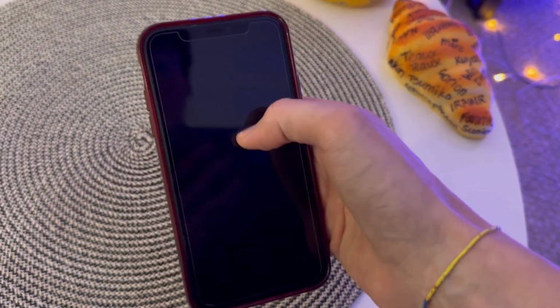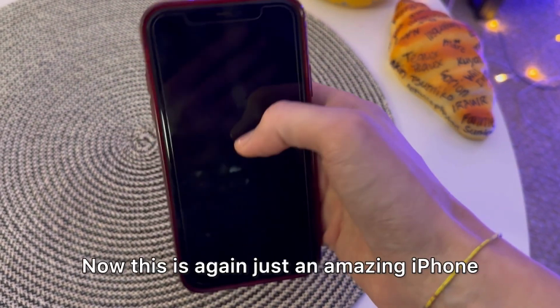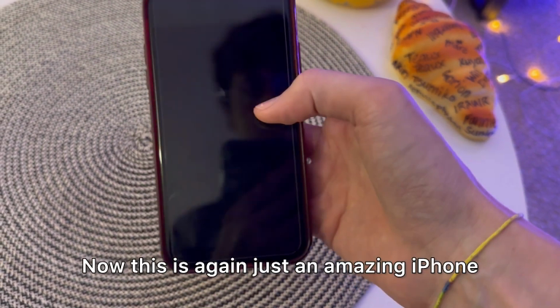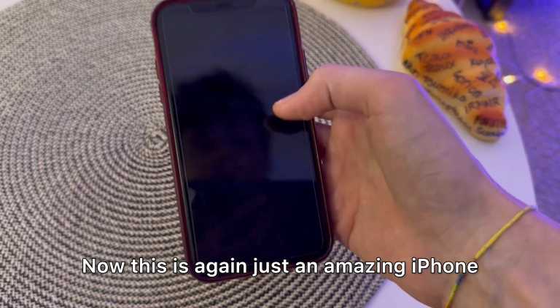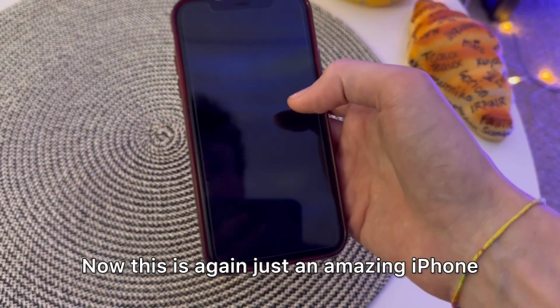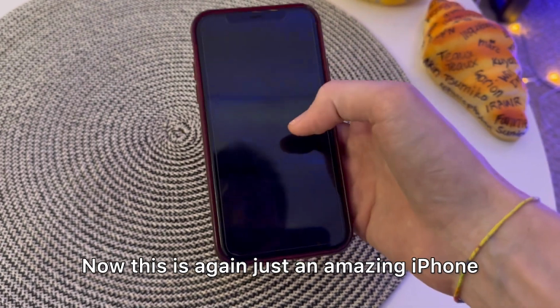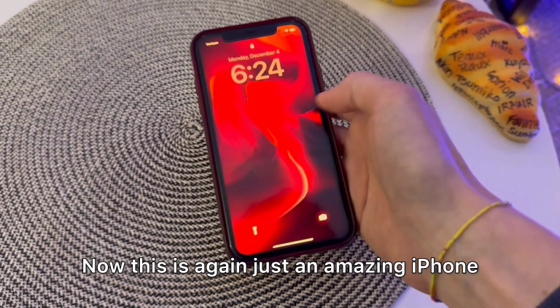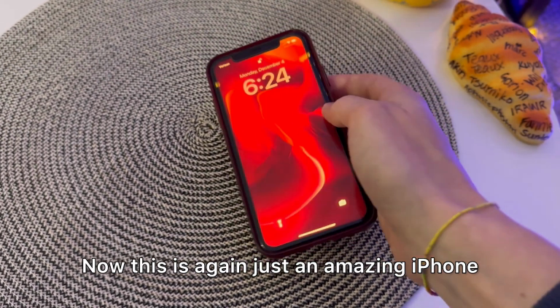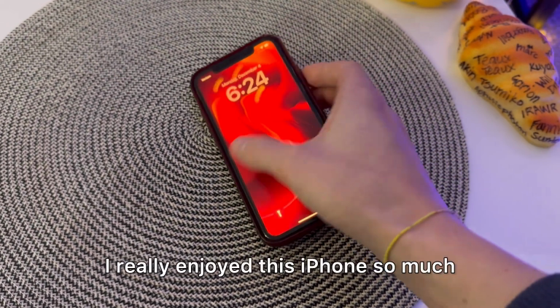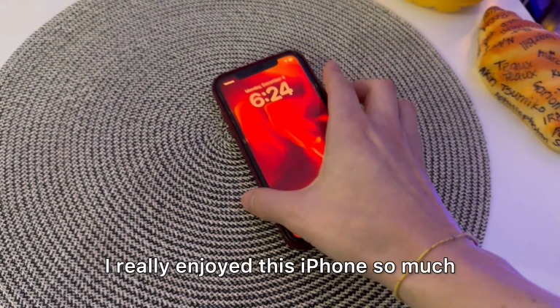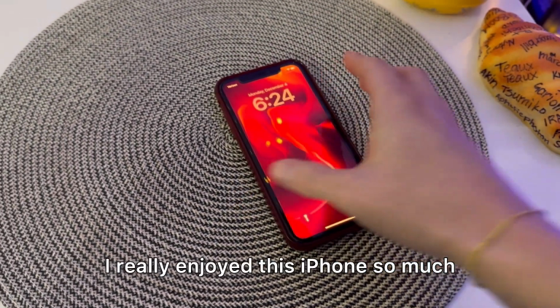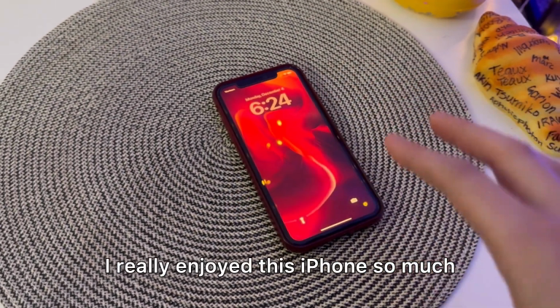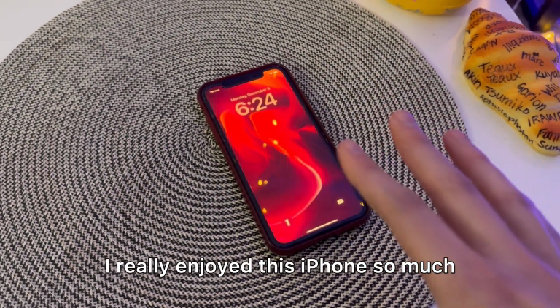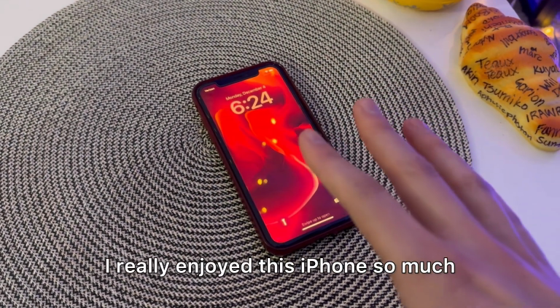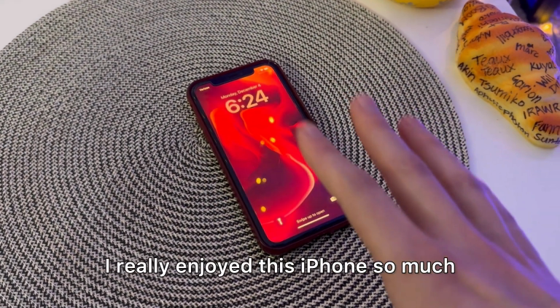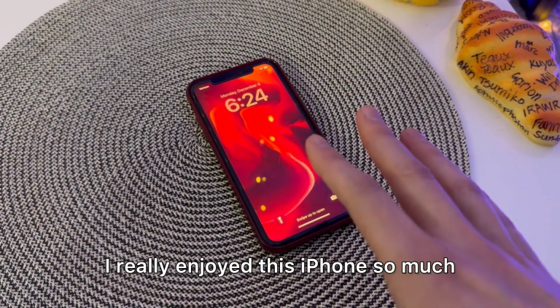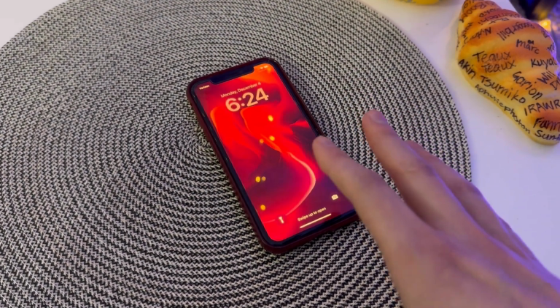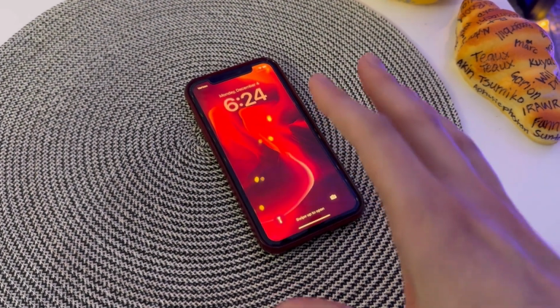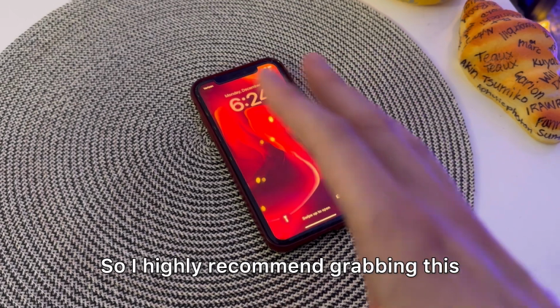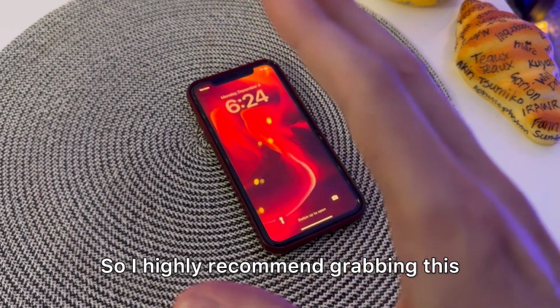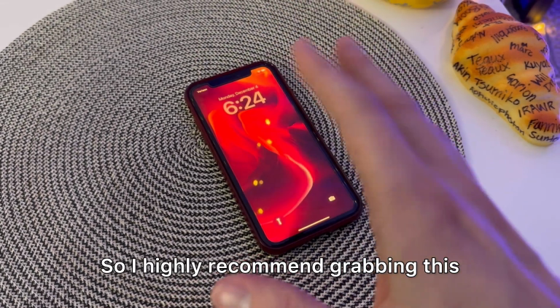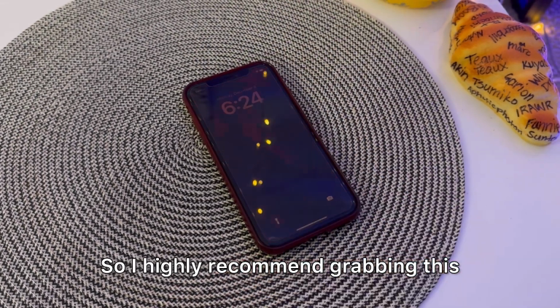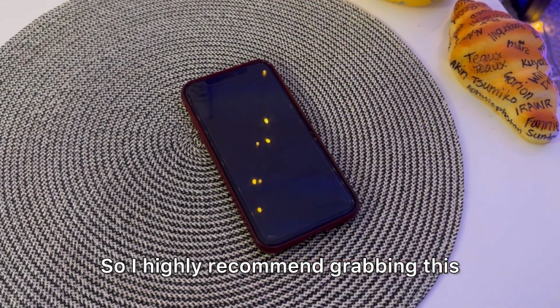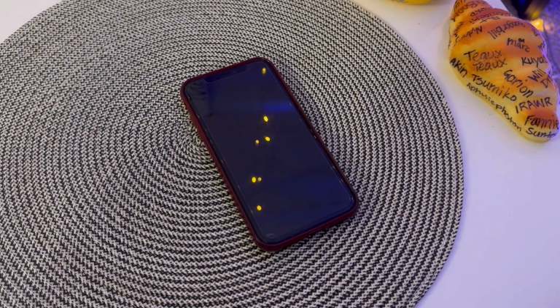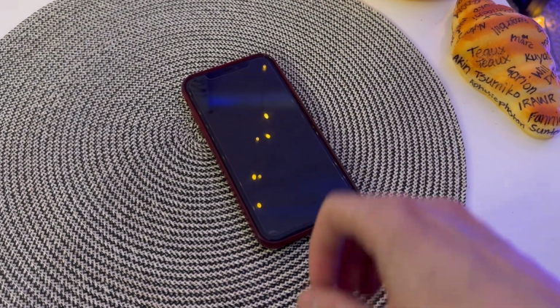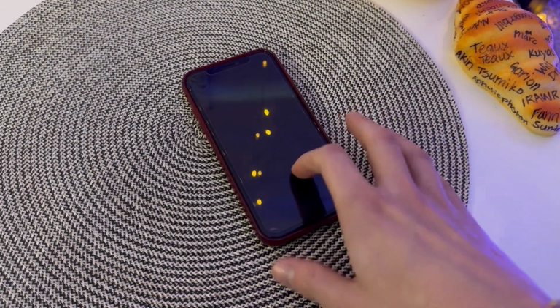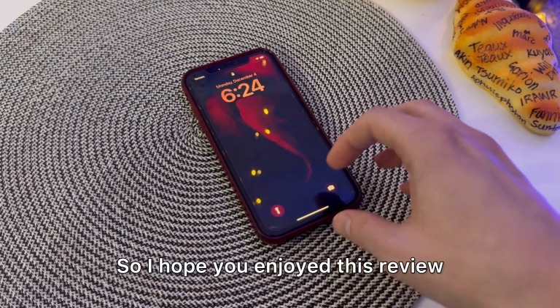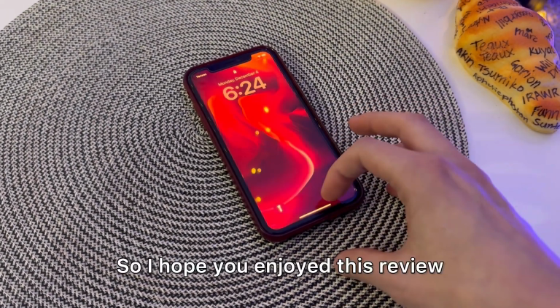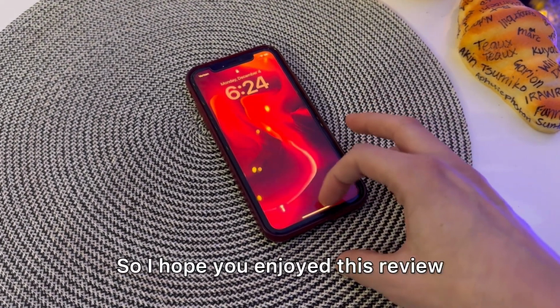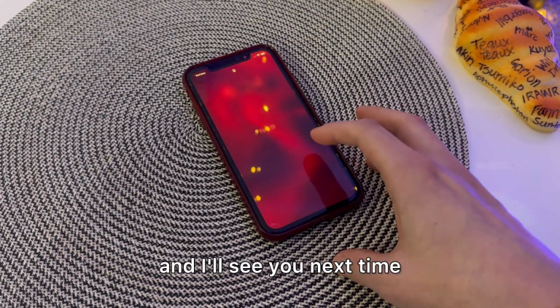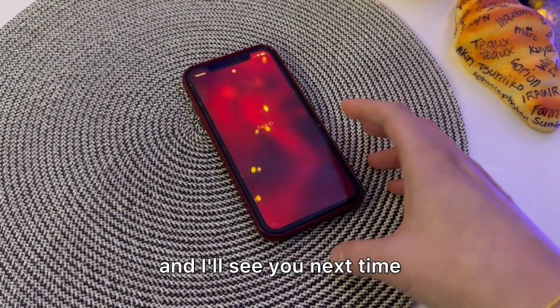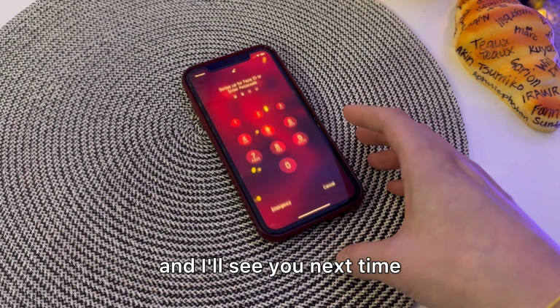This is again just an amazing iPhone. I really enjoyed it so much, so I highly recommend grabbing this. I hope you enjoyed this review and I'll see you next time.